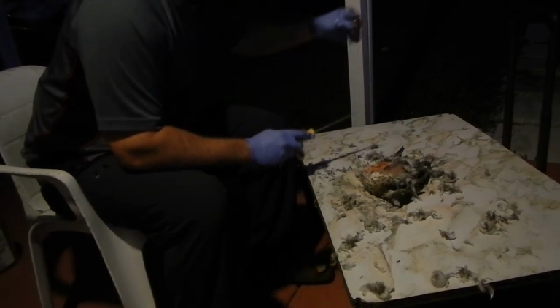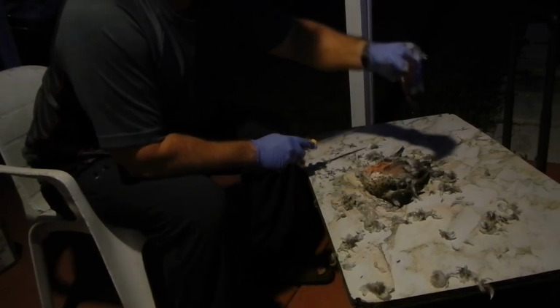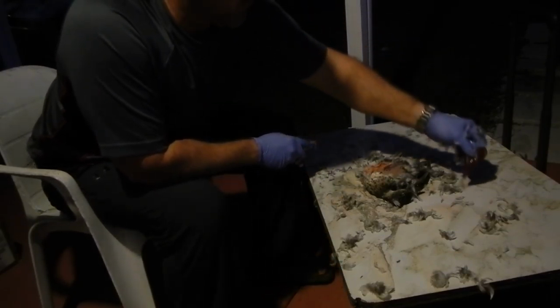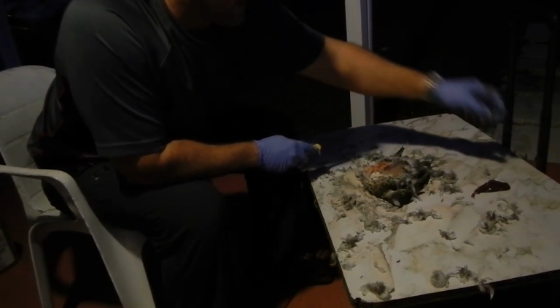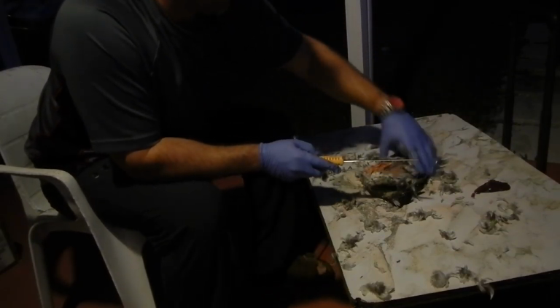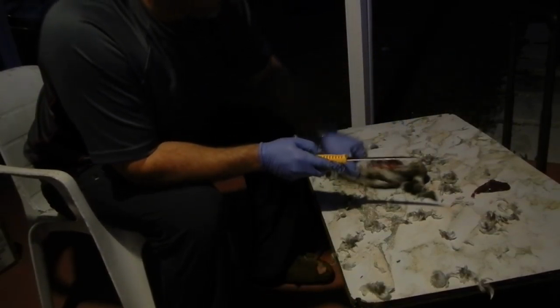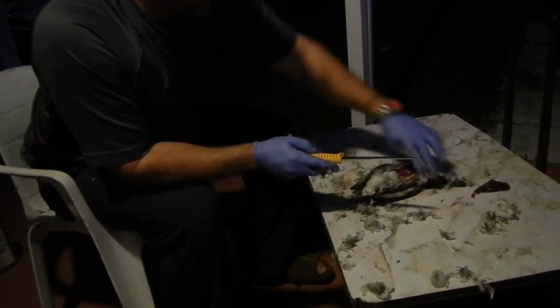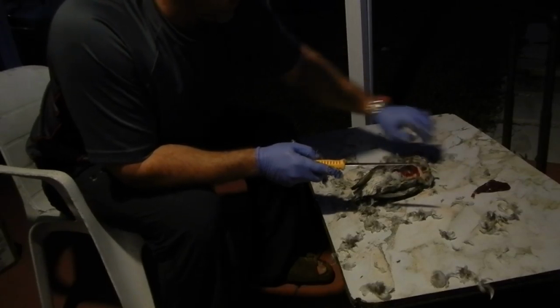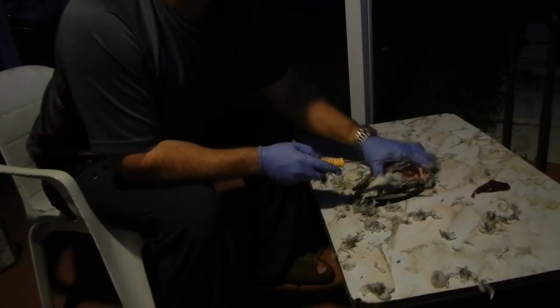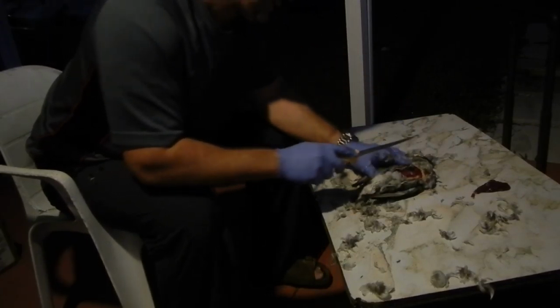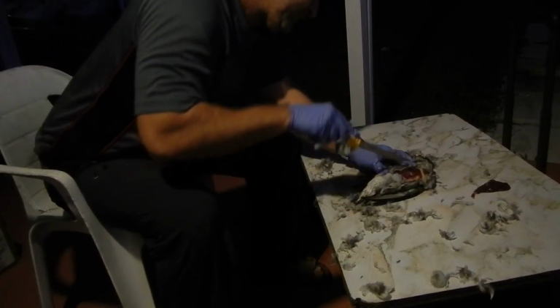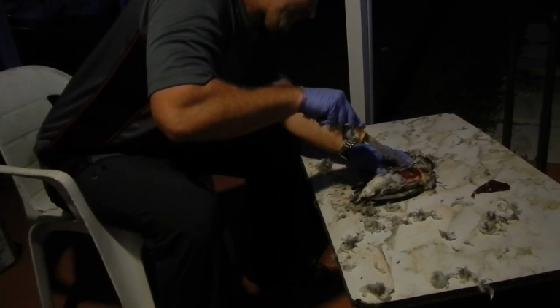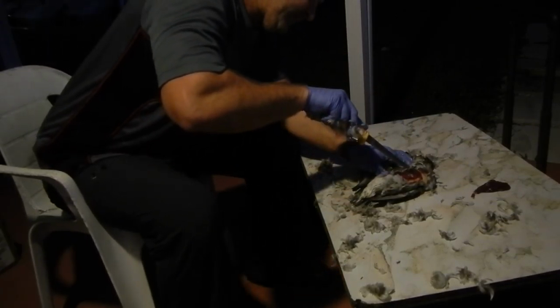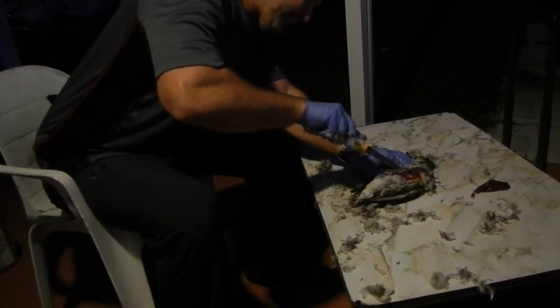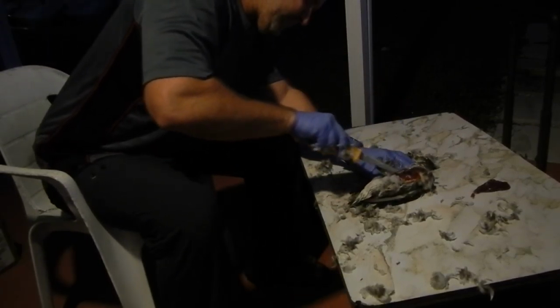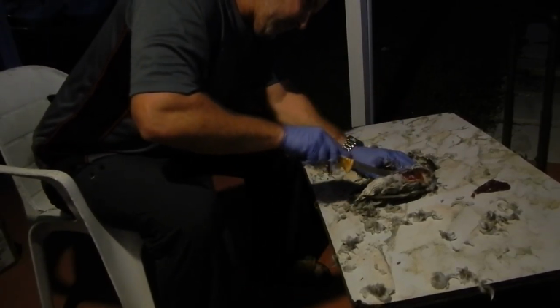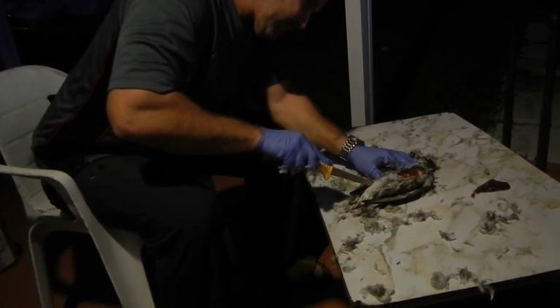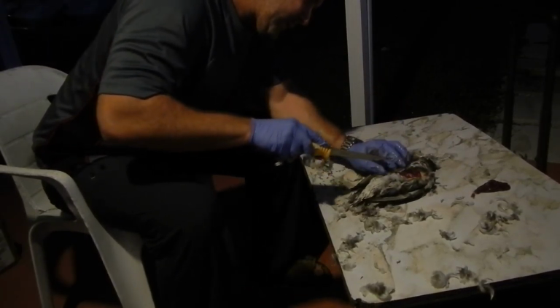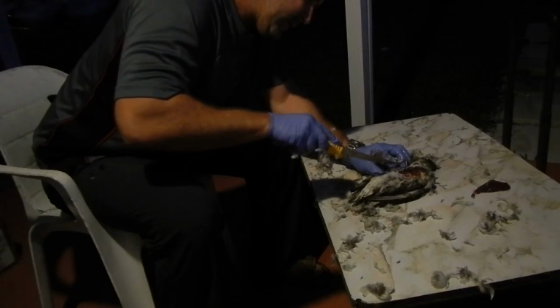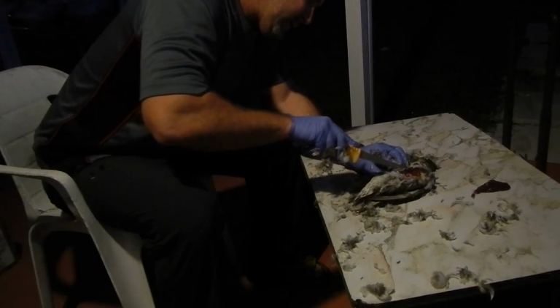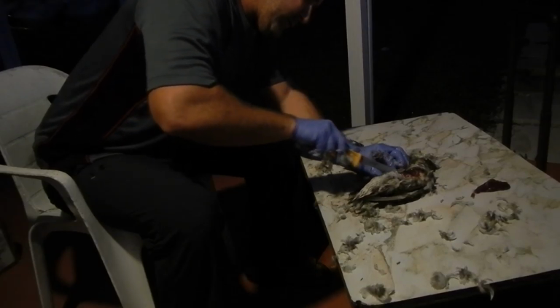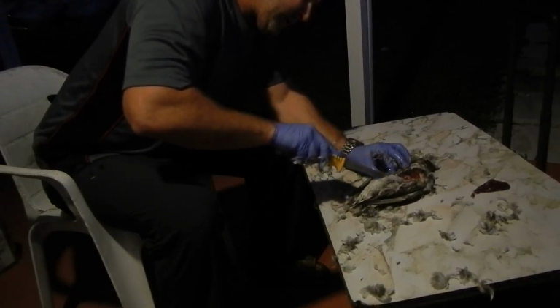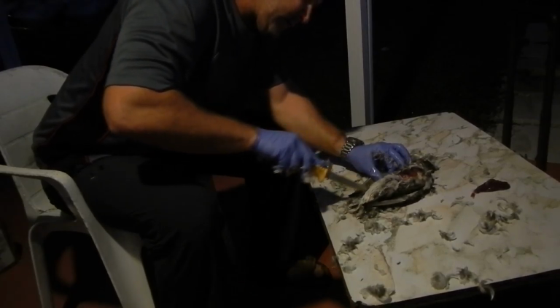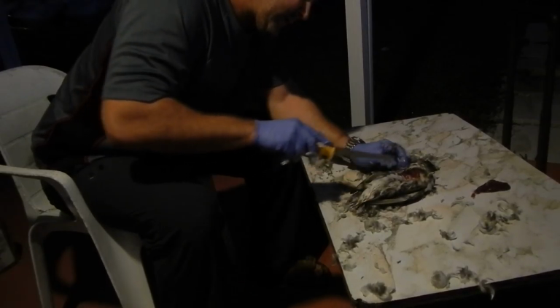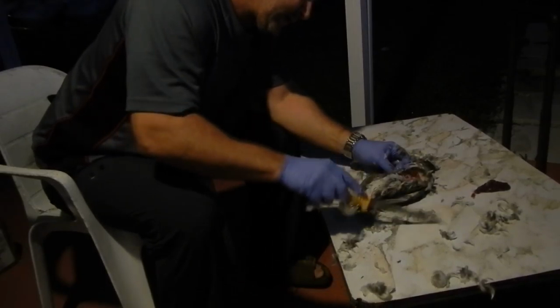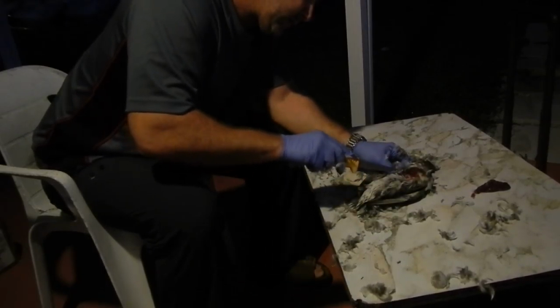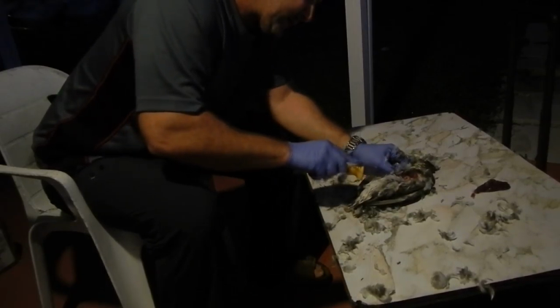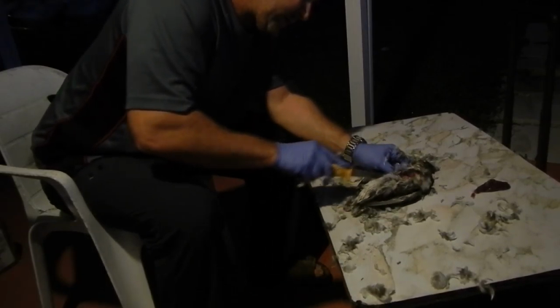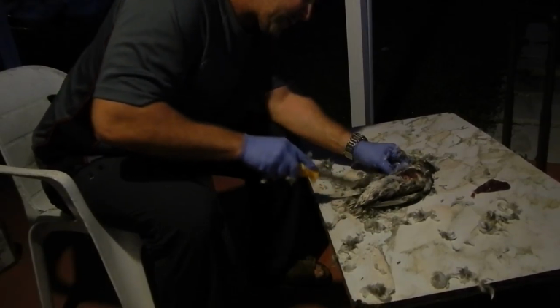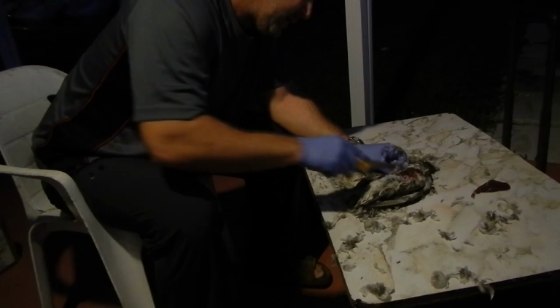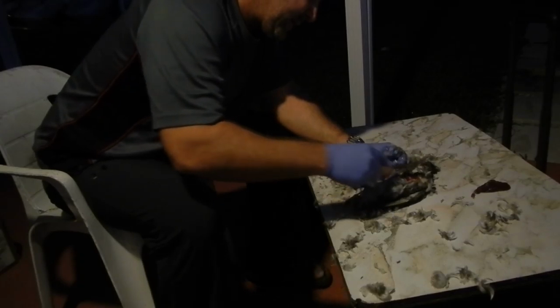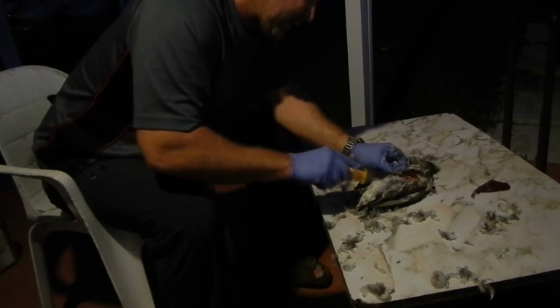Rinse that. Put one medallion over here. Go to the other side of the breast. Just try to get all the way down as close as possible and get as much meat out as you can.